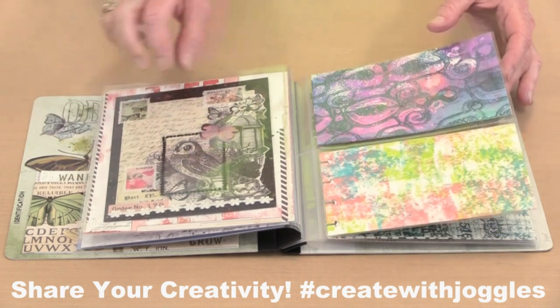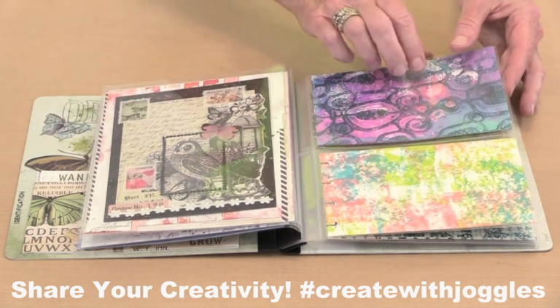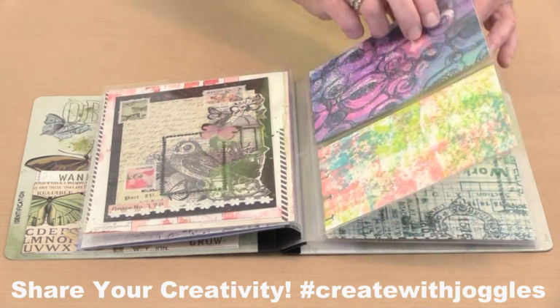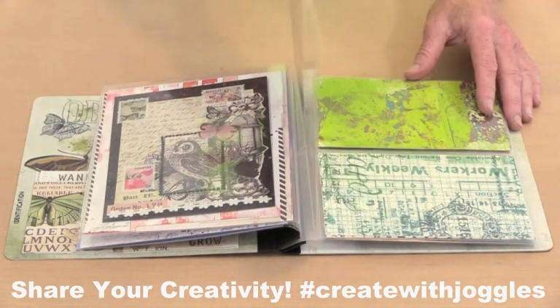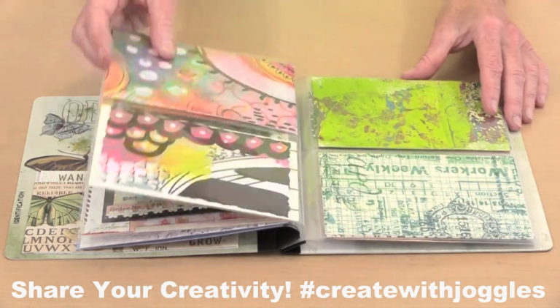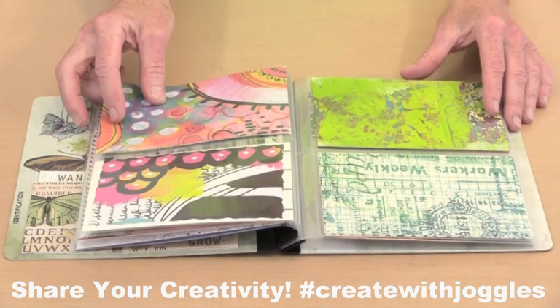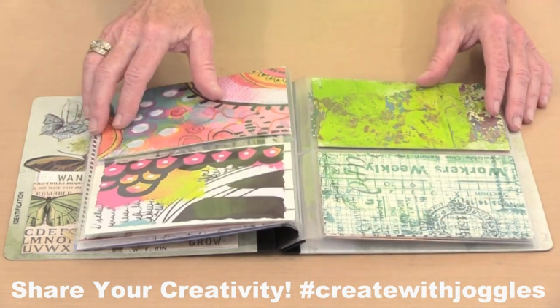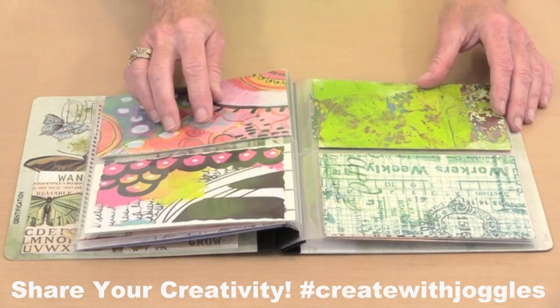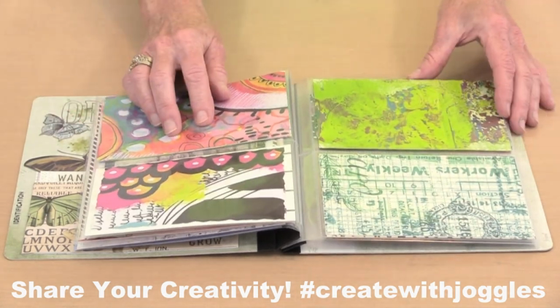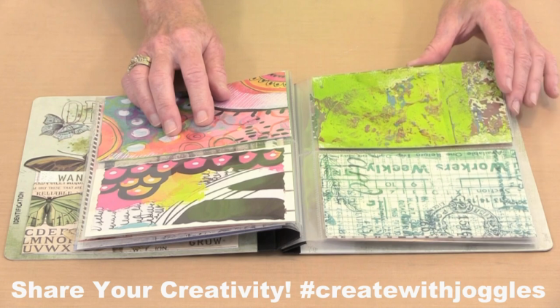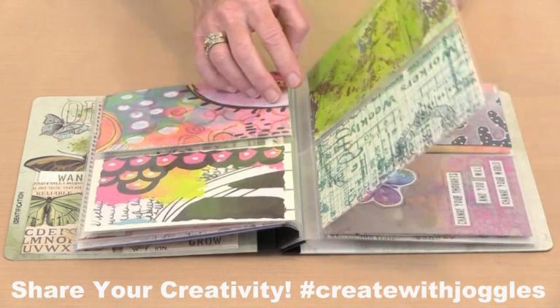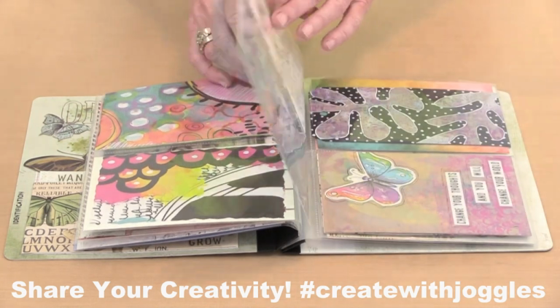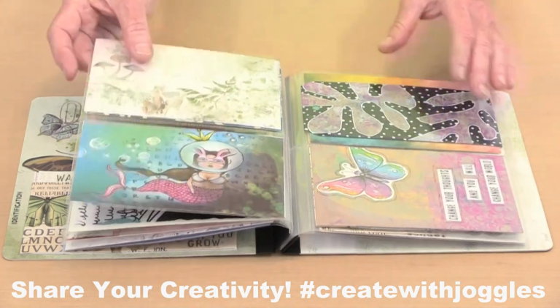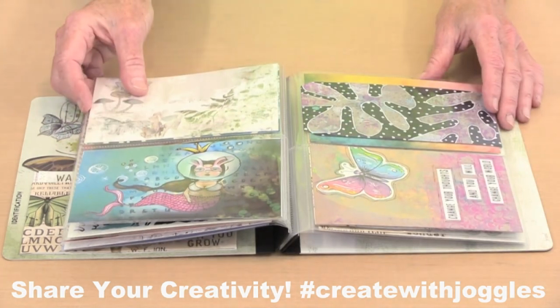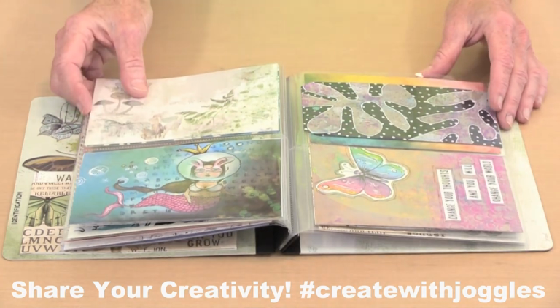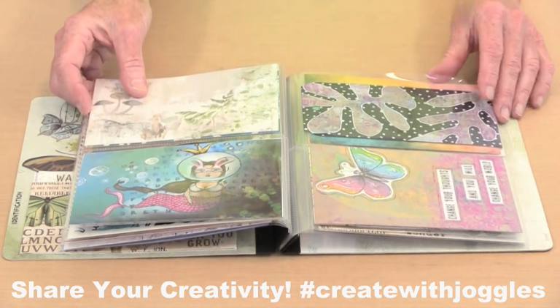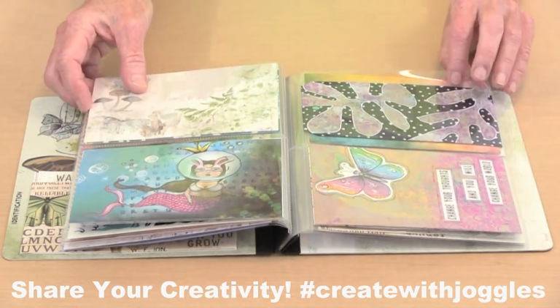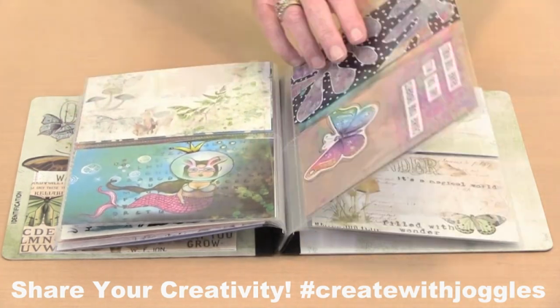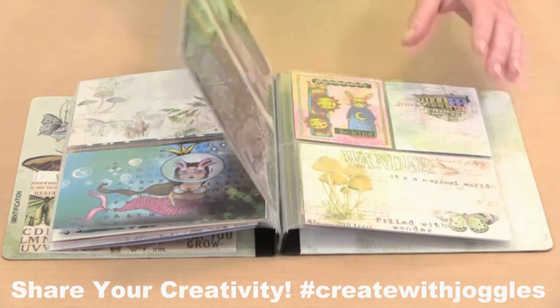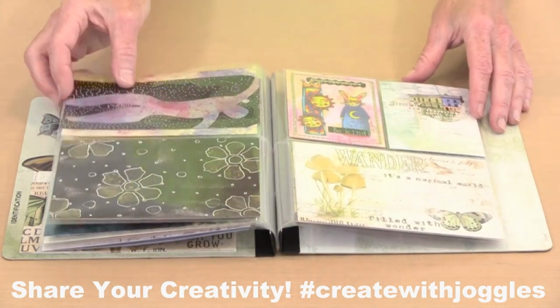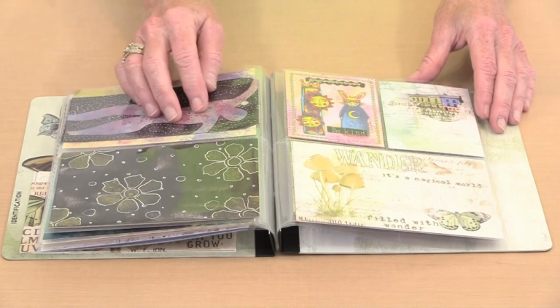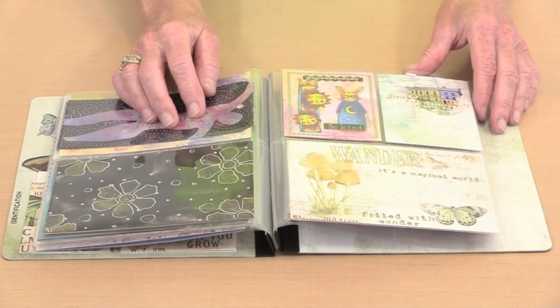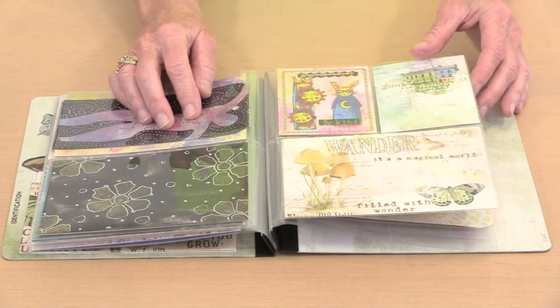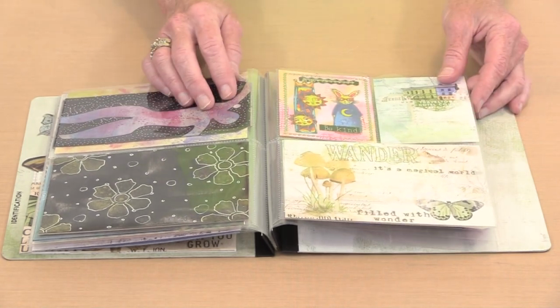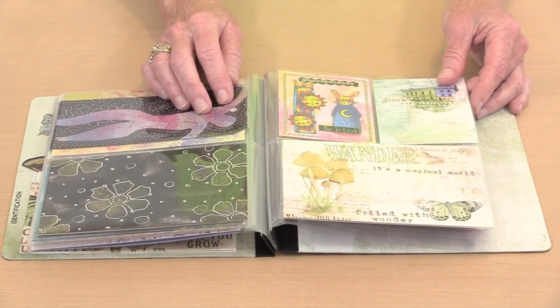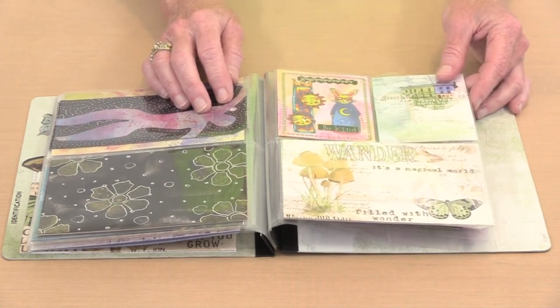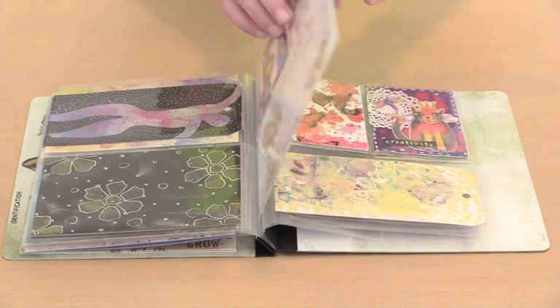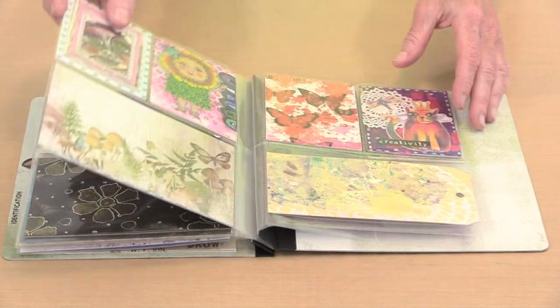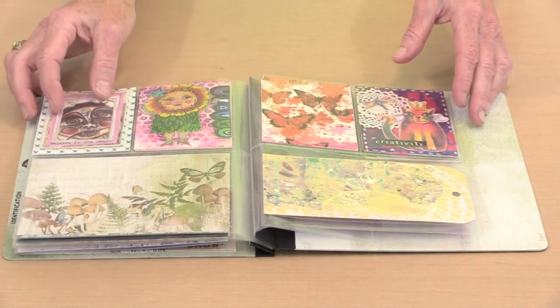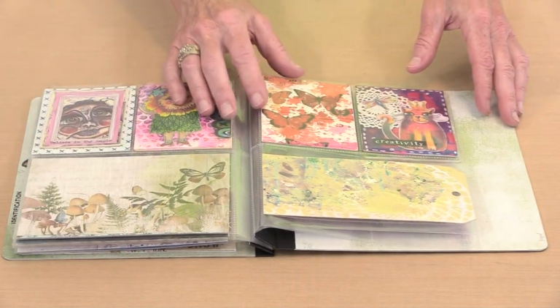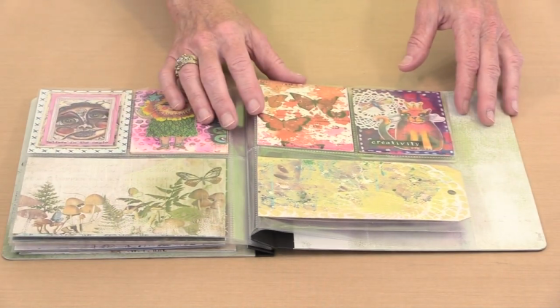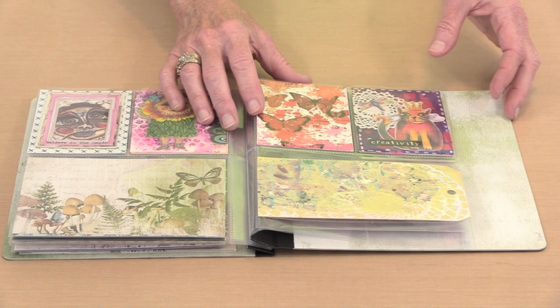ATCs, tags, and index cards slip into the pockets and are ready to be shared with anyone who browses inside. In today's video, I'll show you how I use flip books, how to alter the covers, and the kinds of little art bits I store in mine.